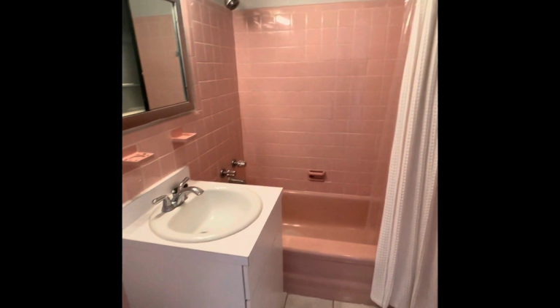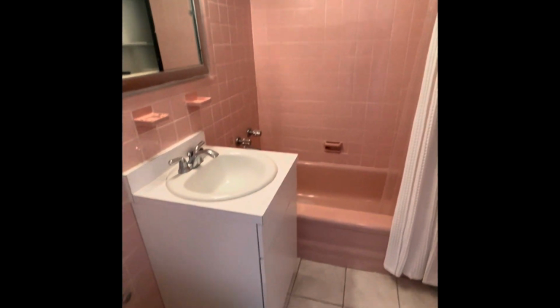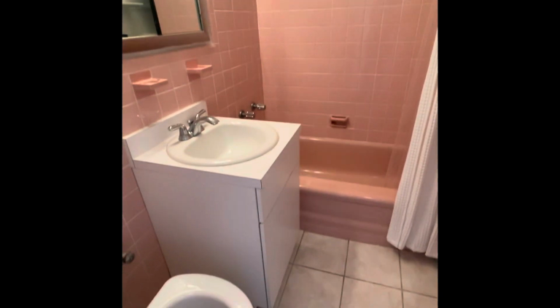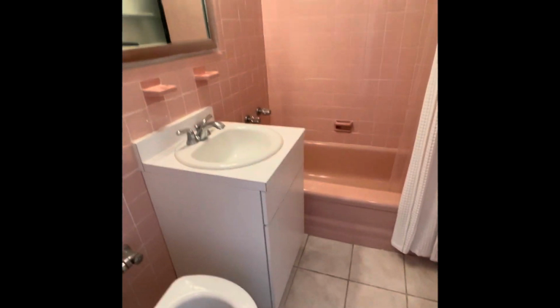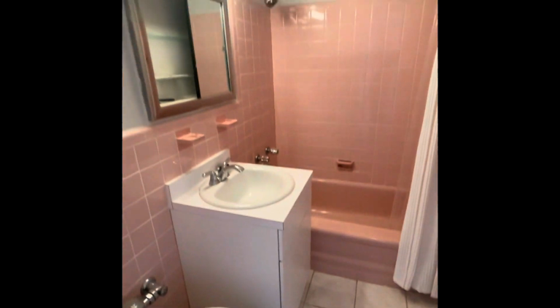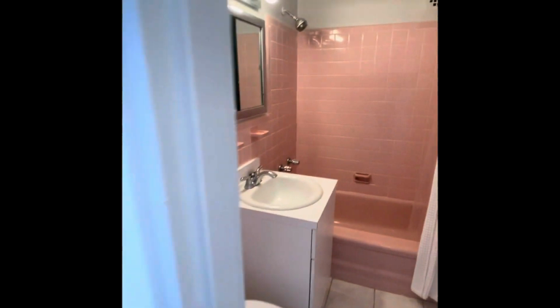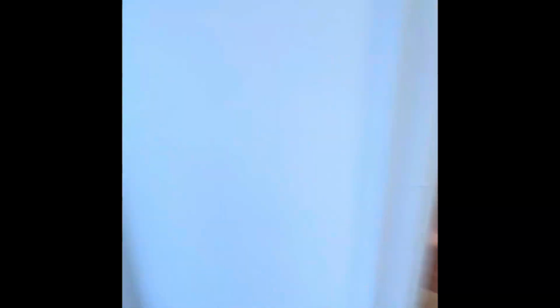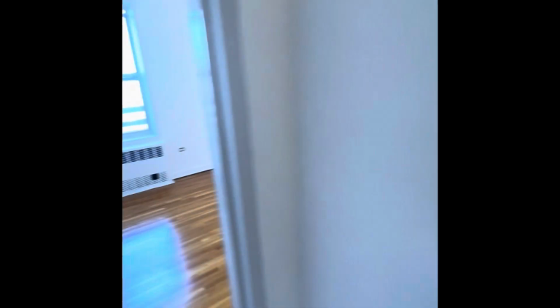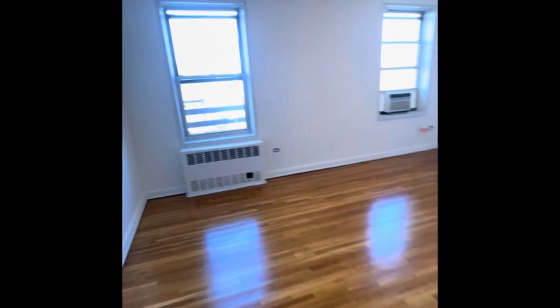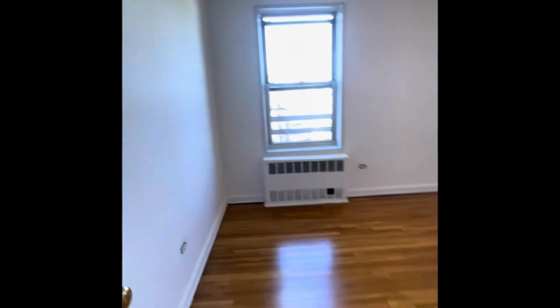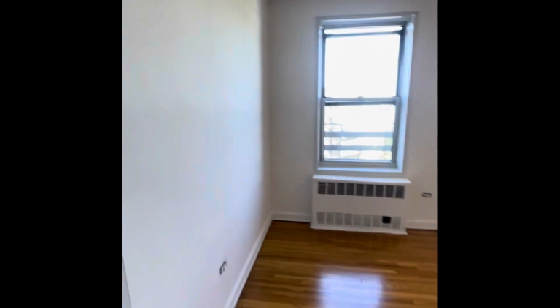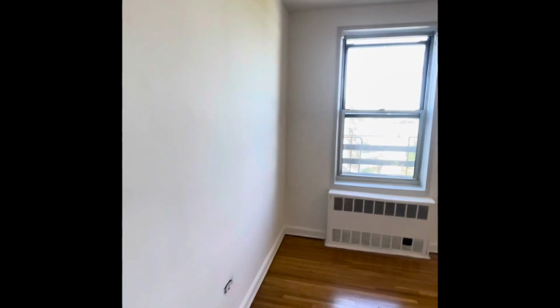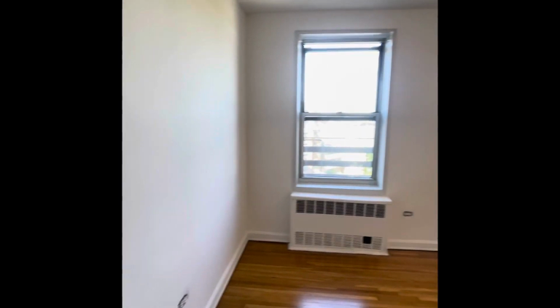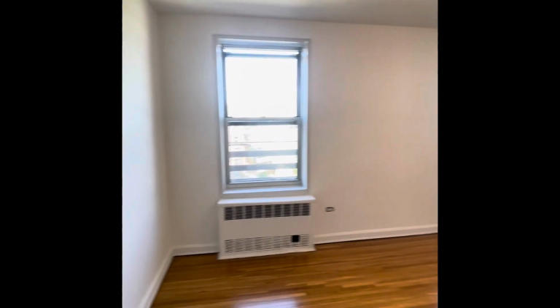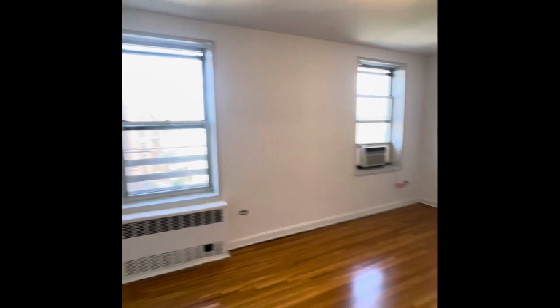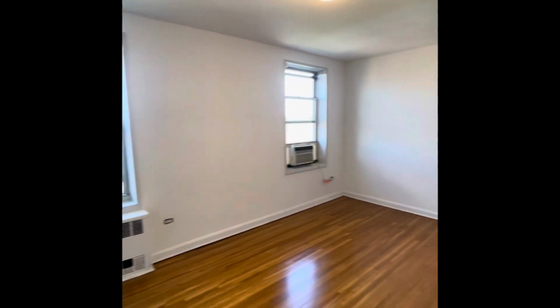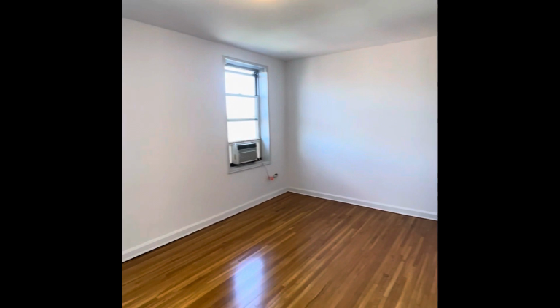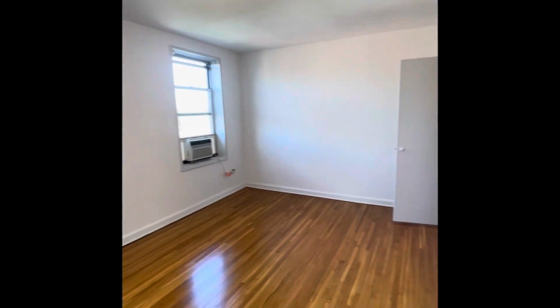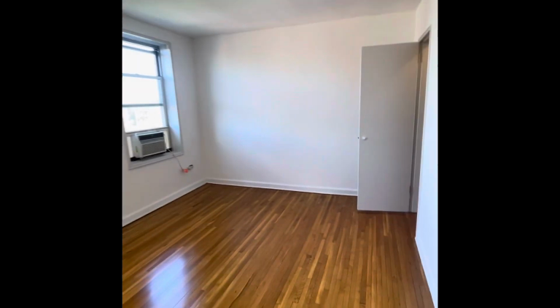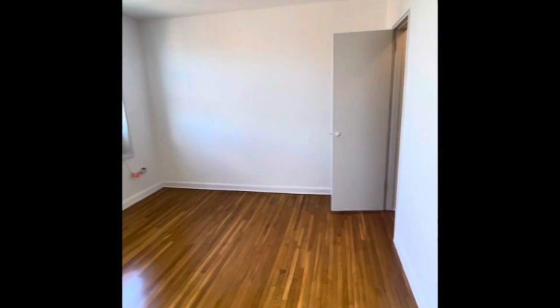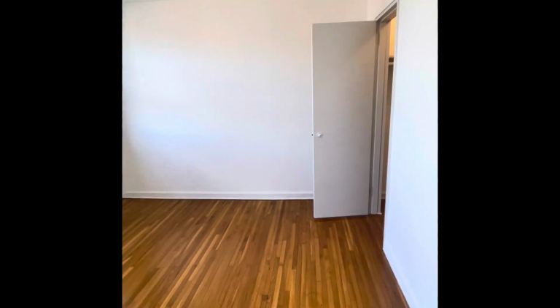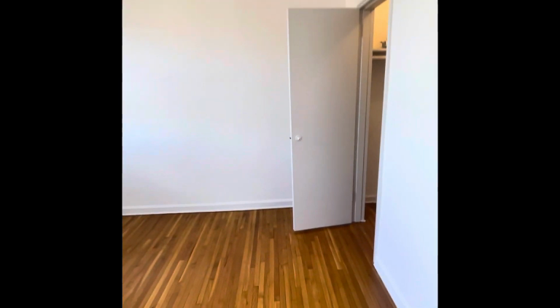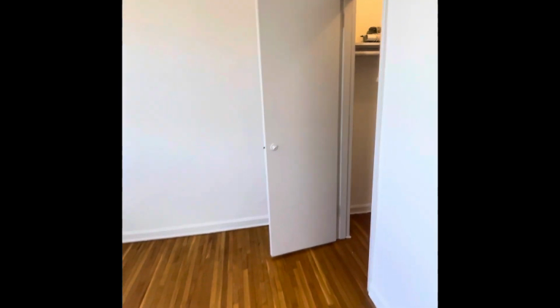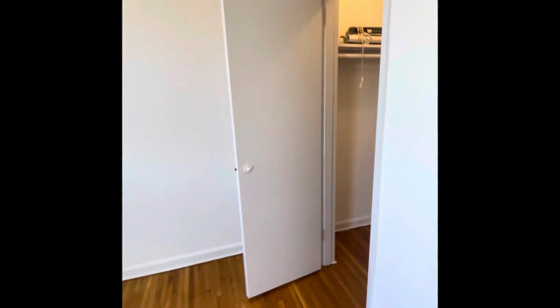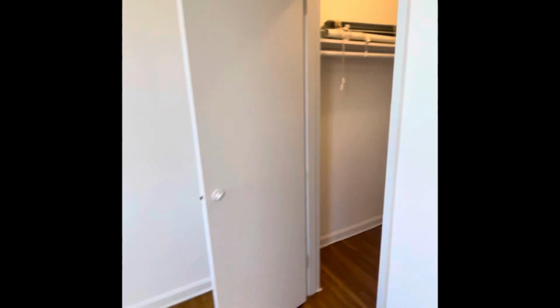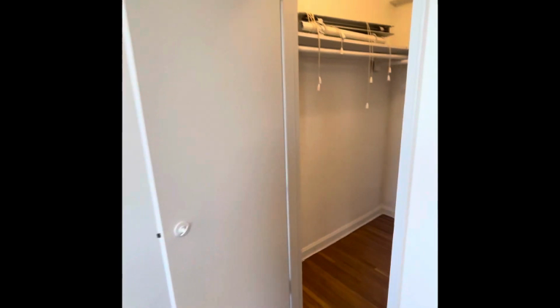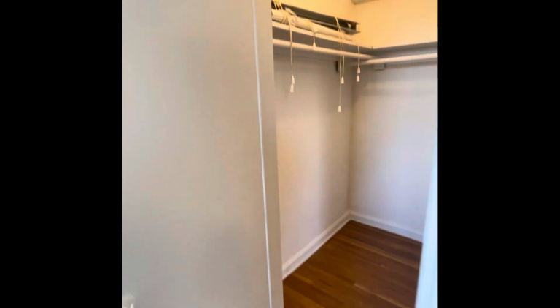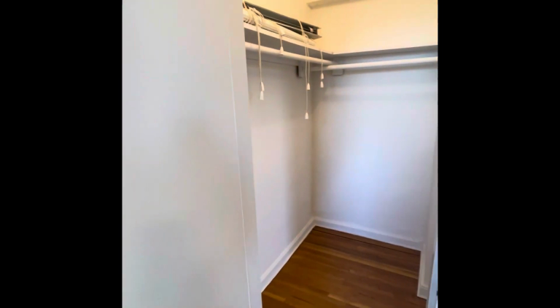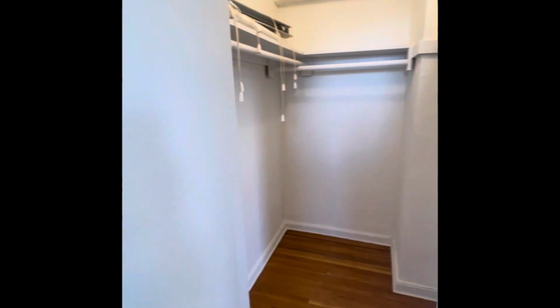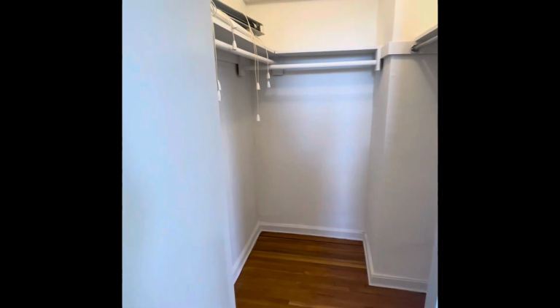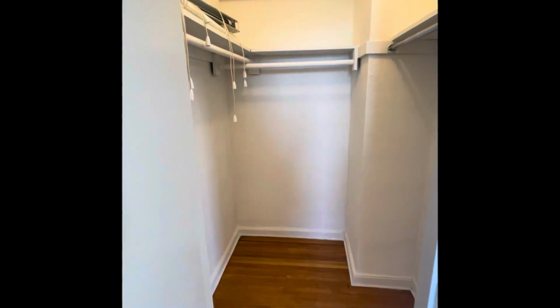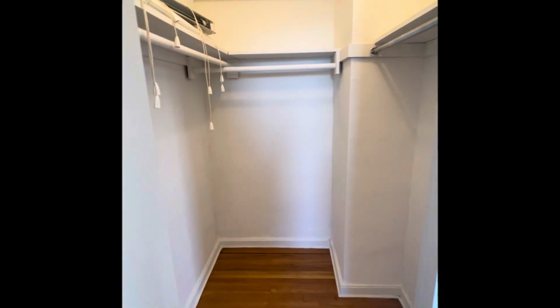This is the bathroom — hope you love pink. And this is the bedroom. Very bright apartment, very quiet in this building. This bedroom comes with a walk-in closet, as you can see.